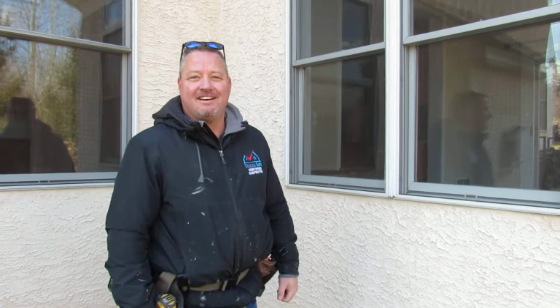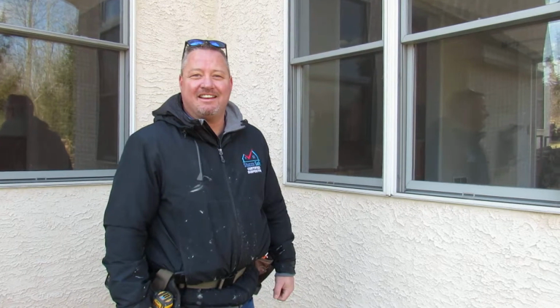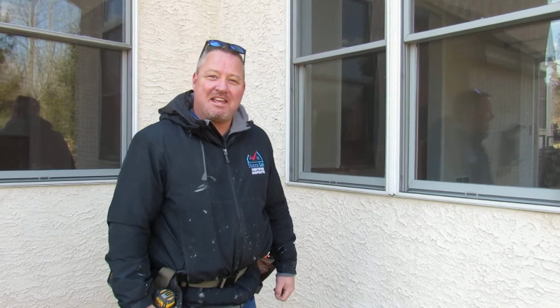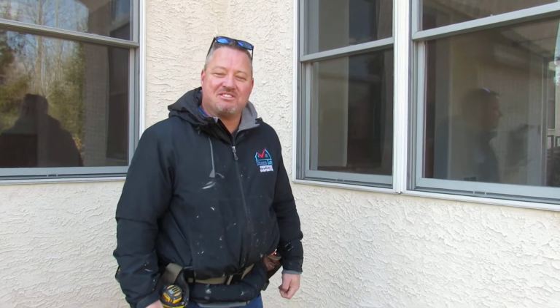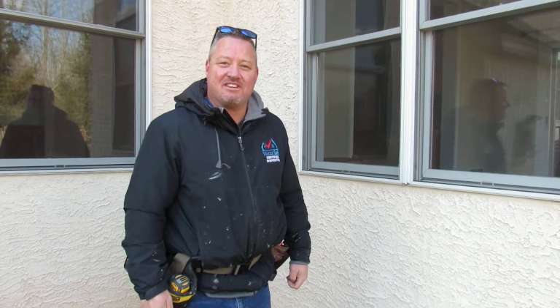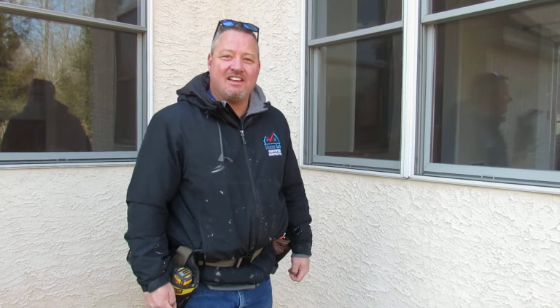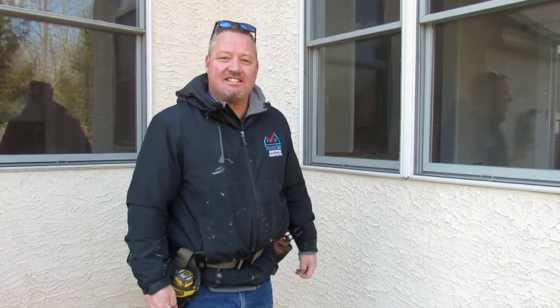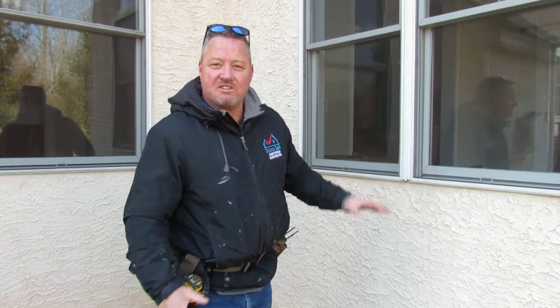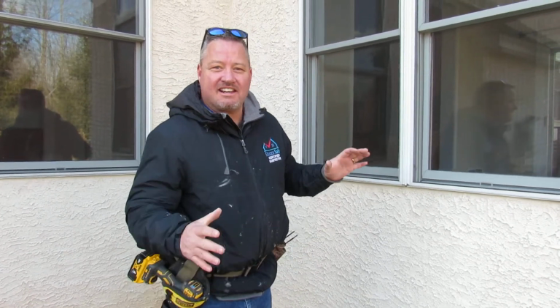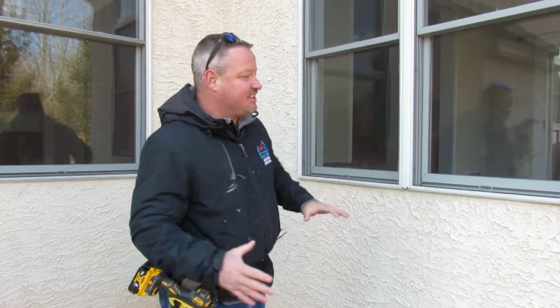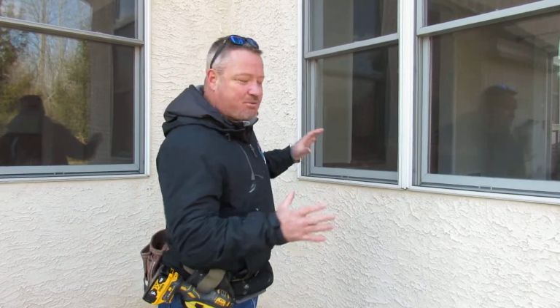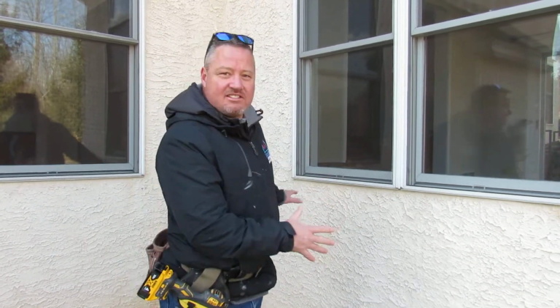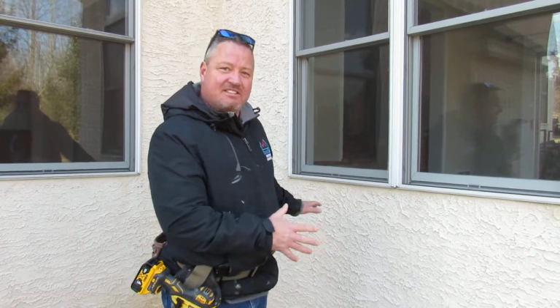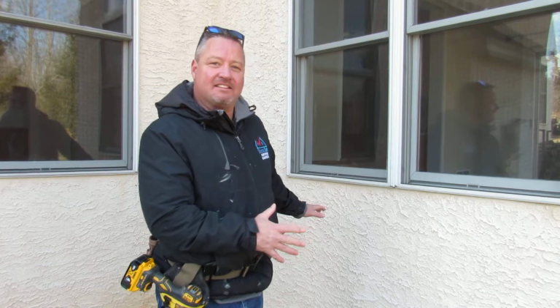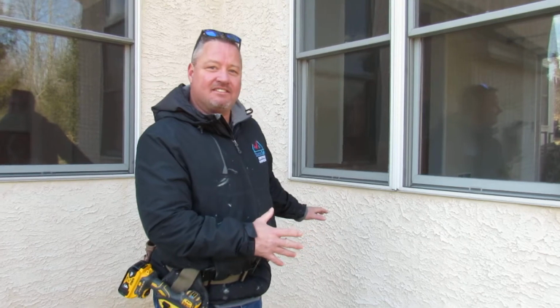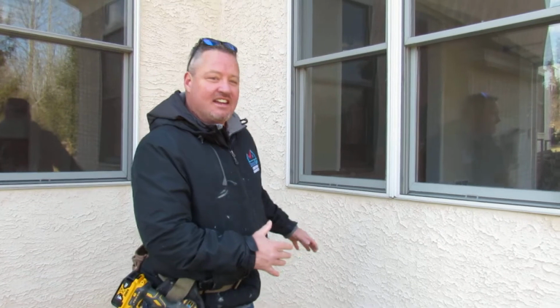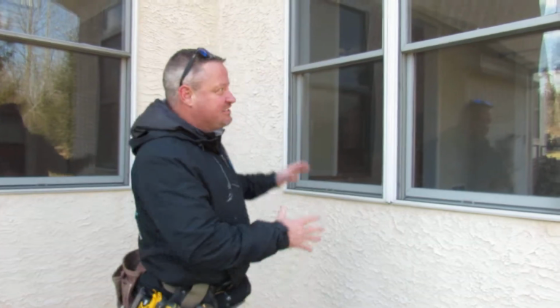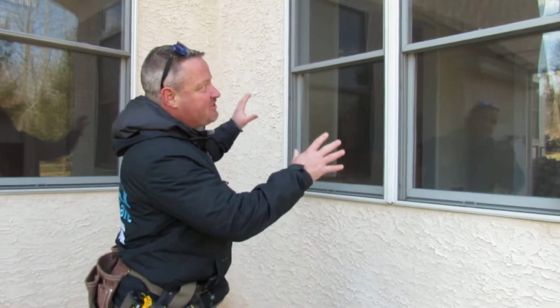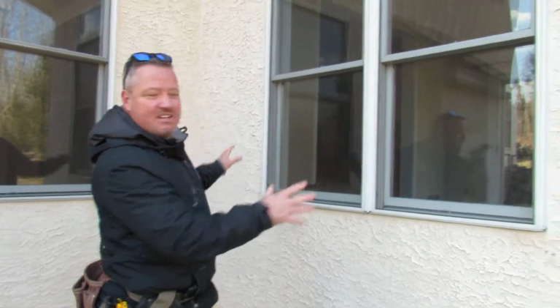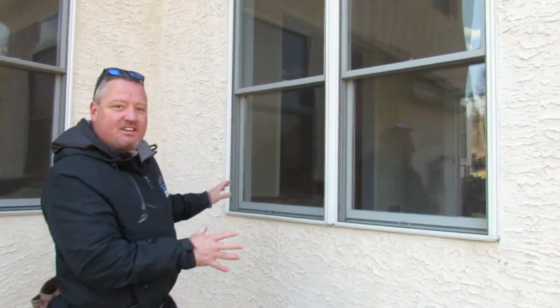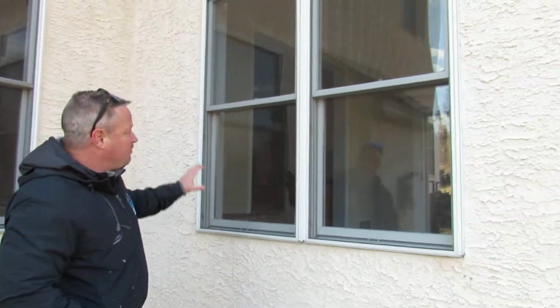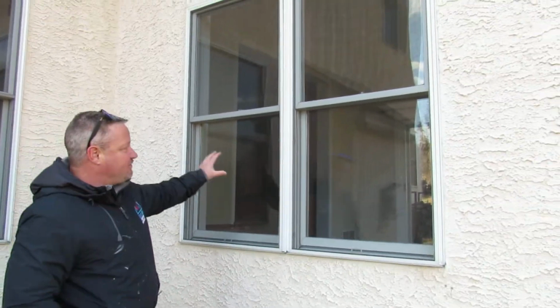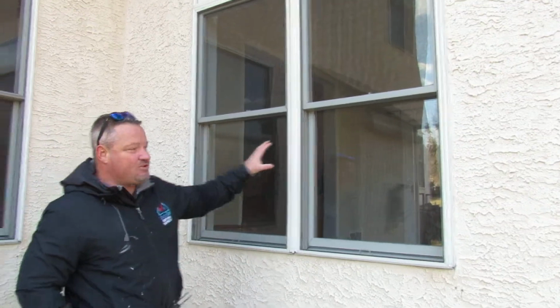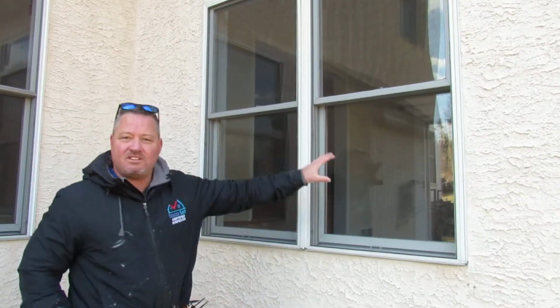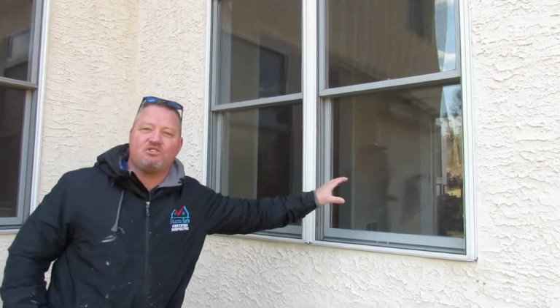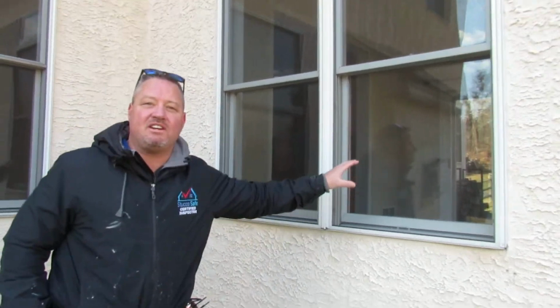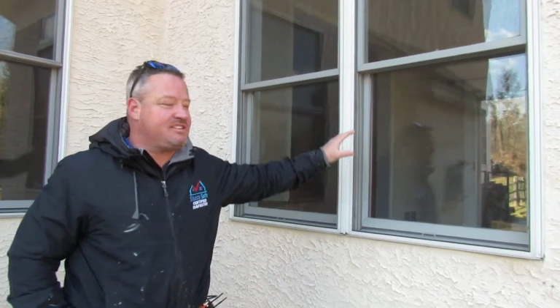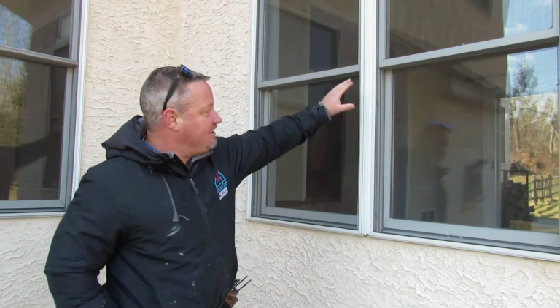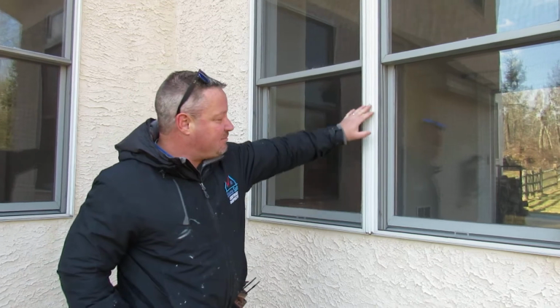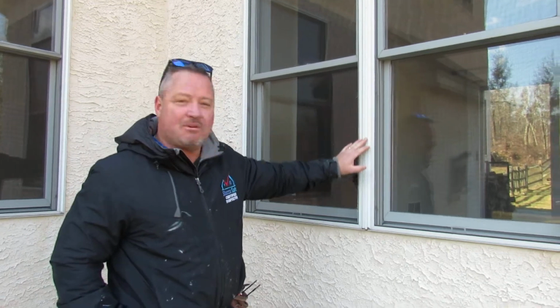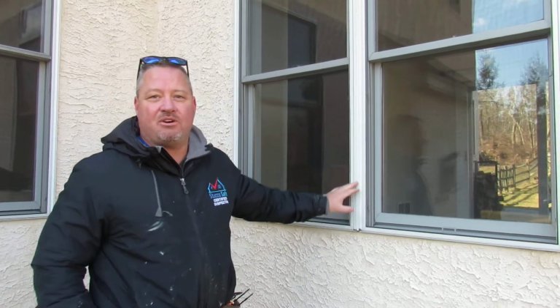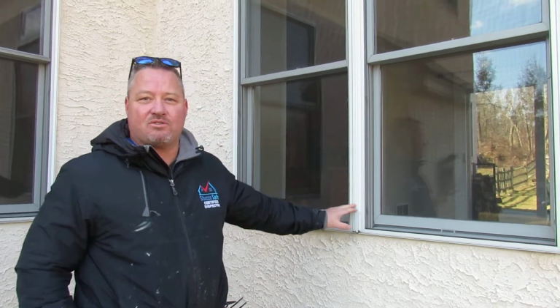Hi, I'm Gabe with Stucco Safe, and today we're testing a house that has previously been inspected. As you can see with this window unit here, what we have is two individual window units separated by a mullion strip.